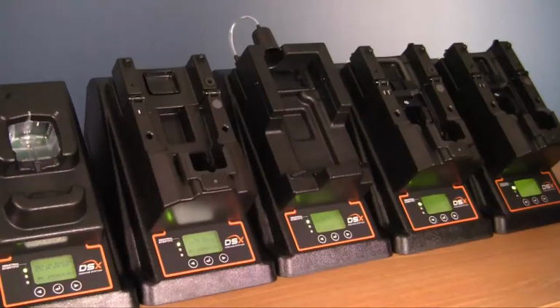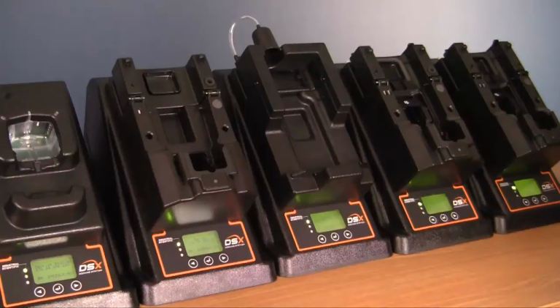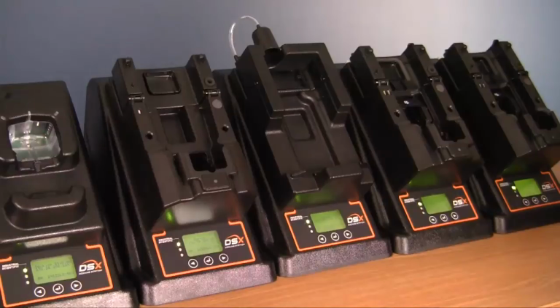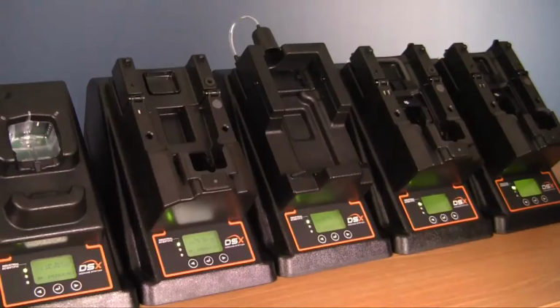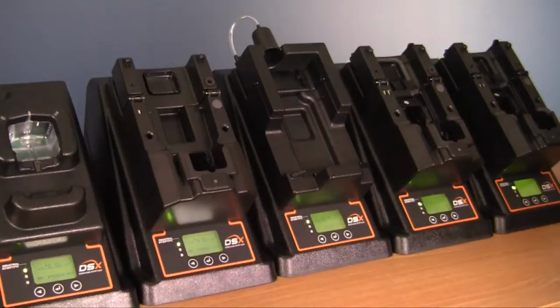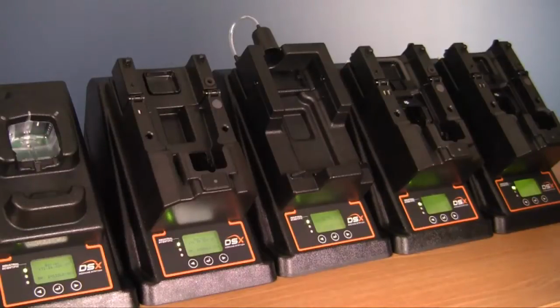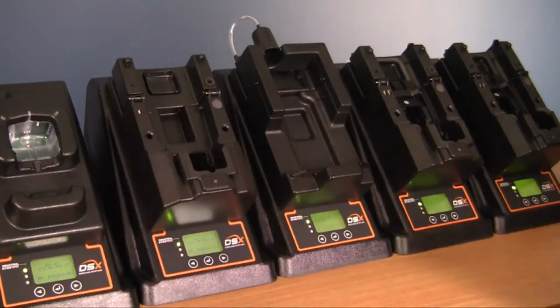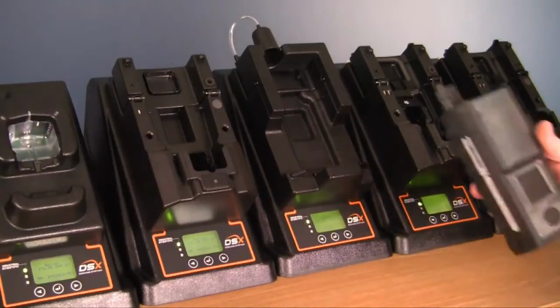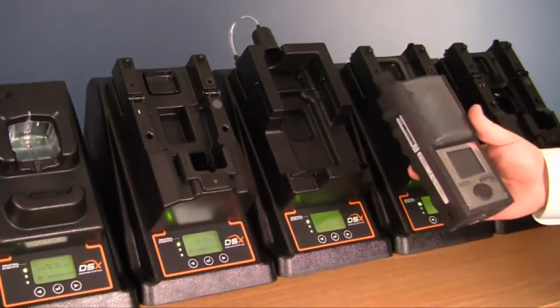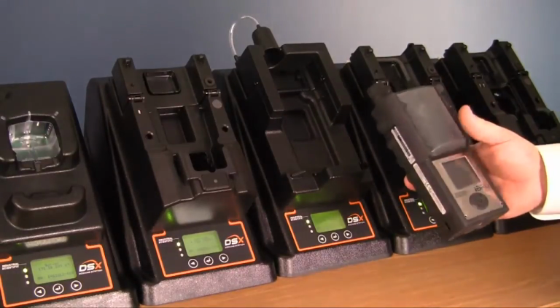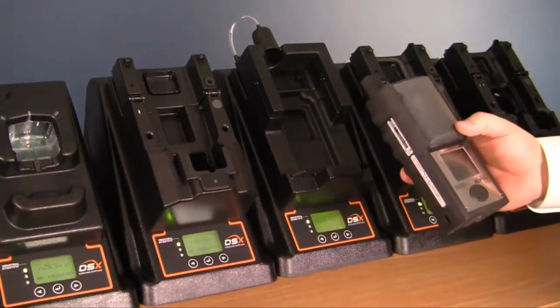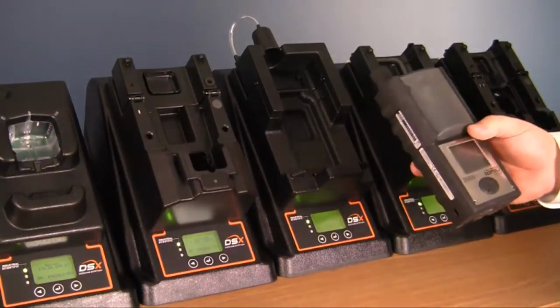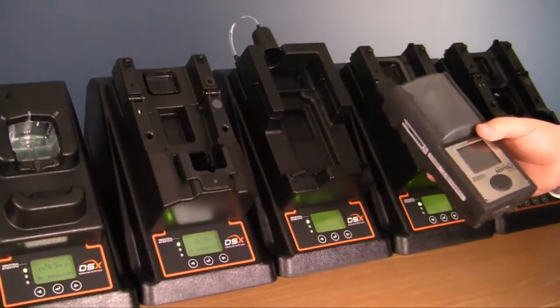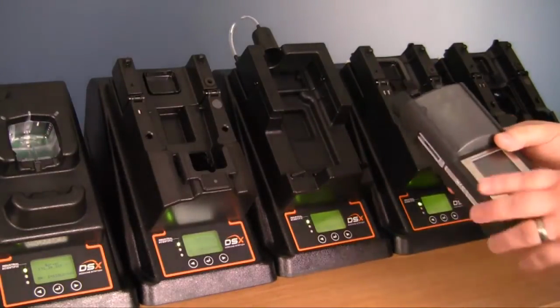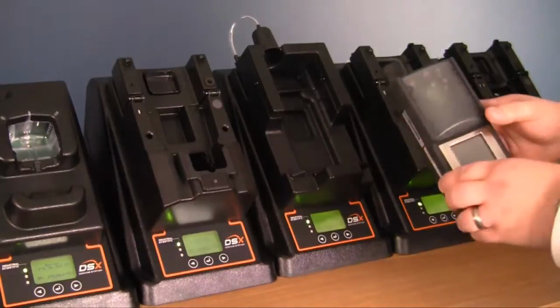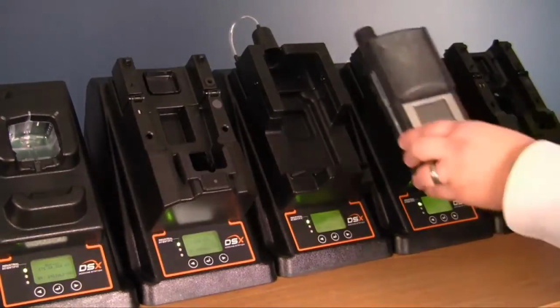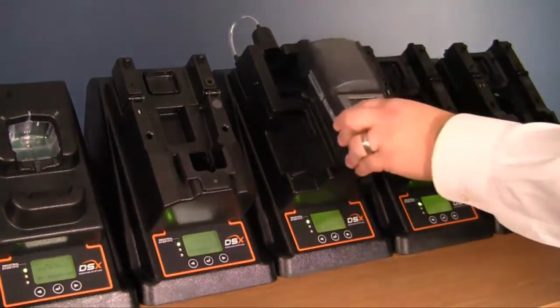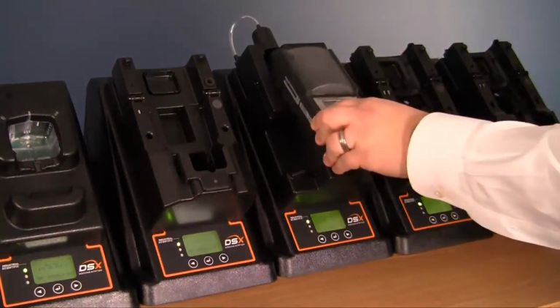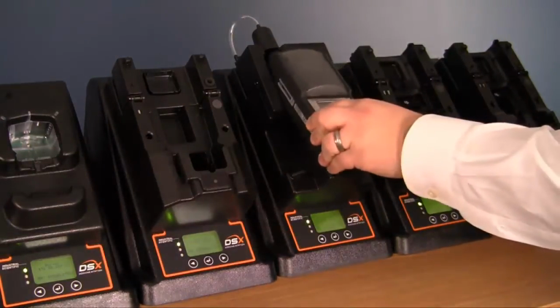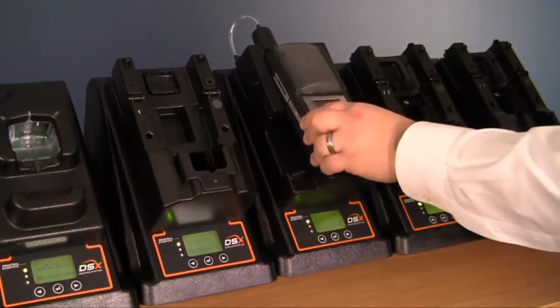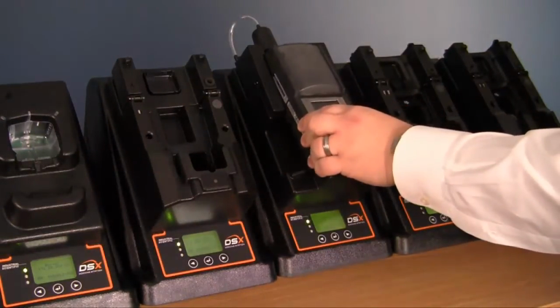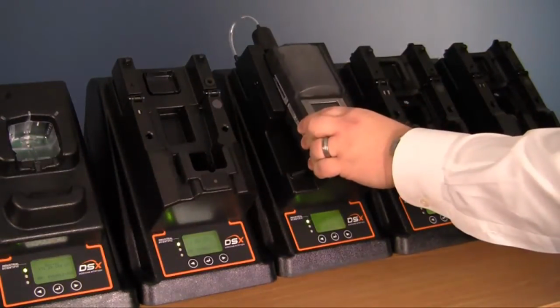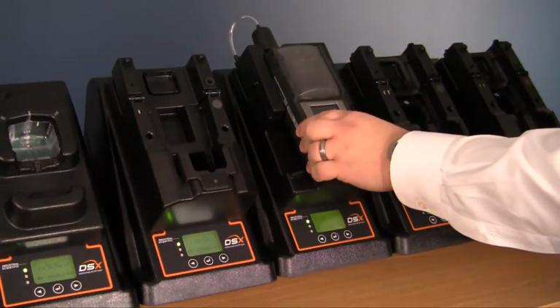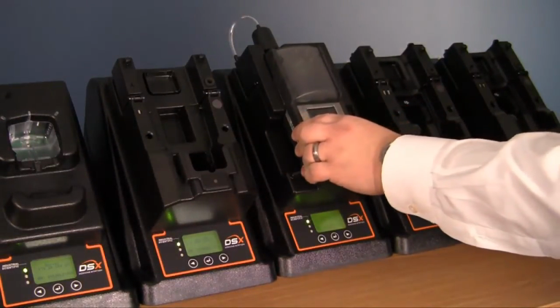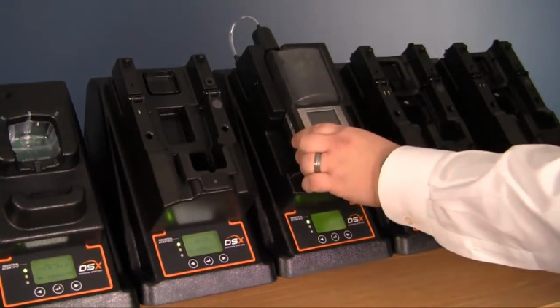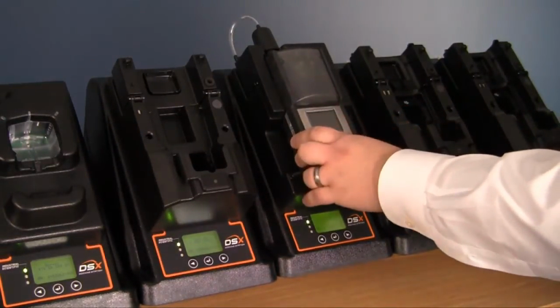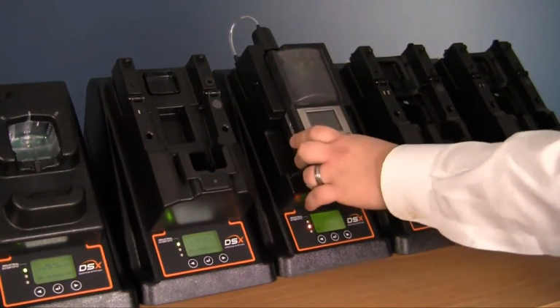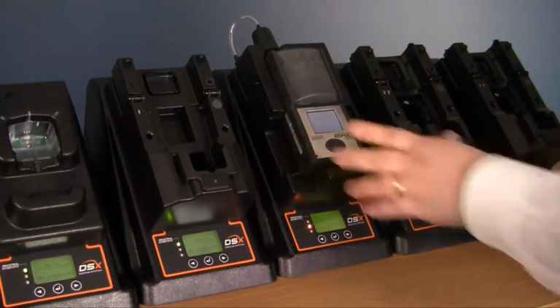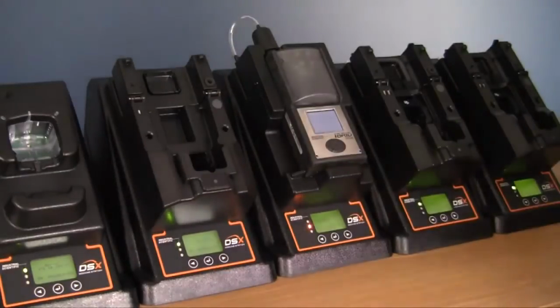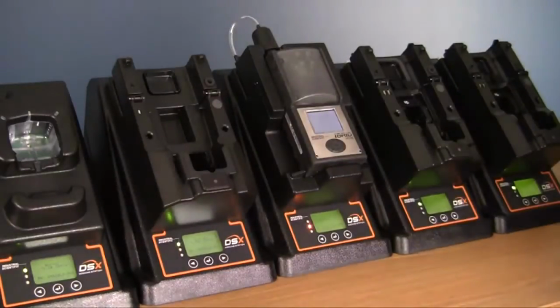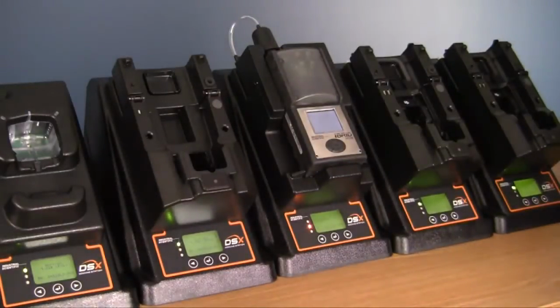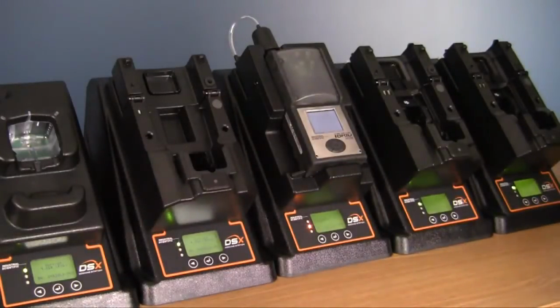To dock your aspirated MX-6 or pumped MX-6, take the unit and slide the top of it into the cone-shaped pump adapter, and then lay the unit into the docking station.